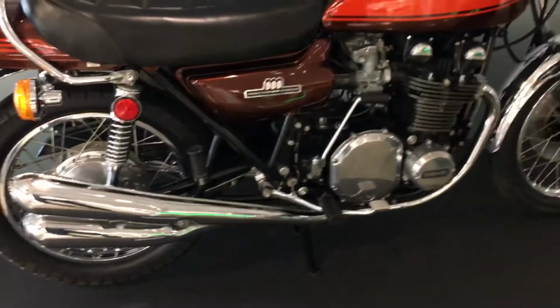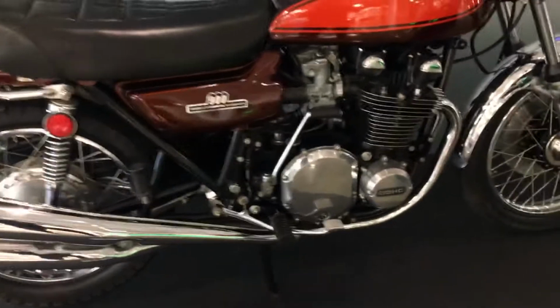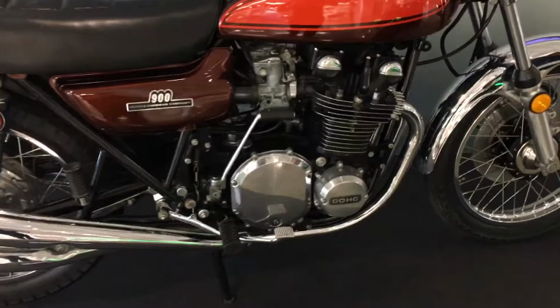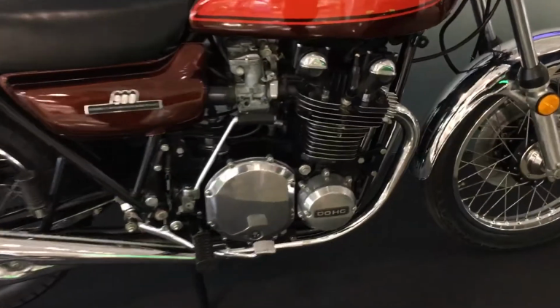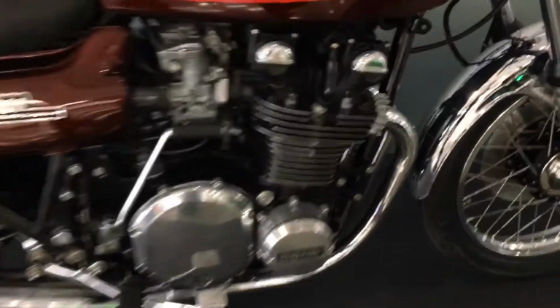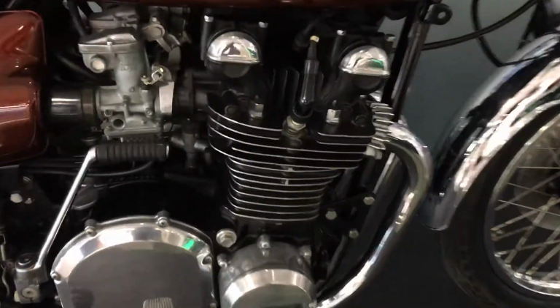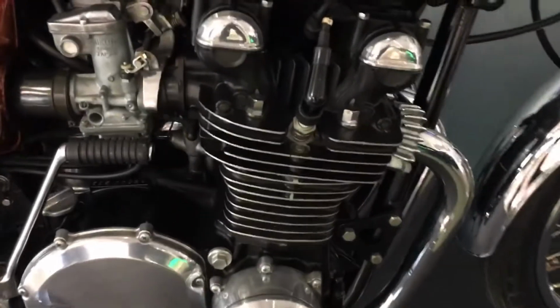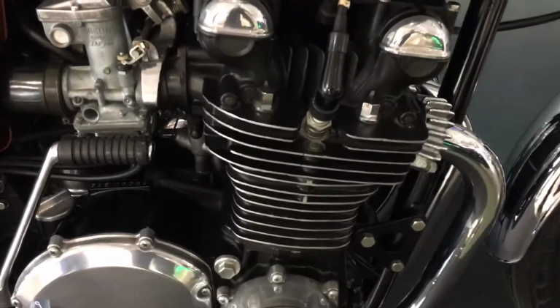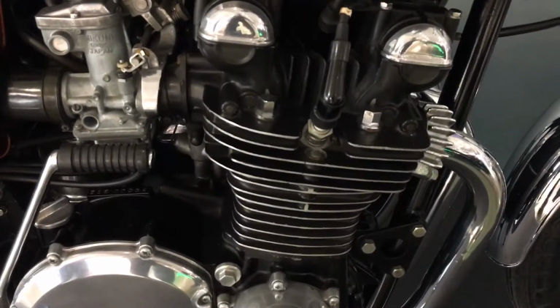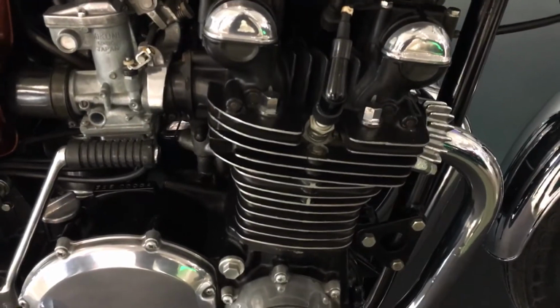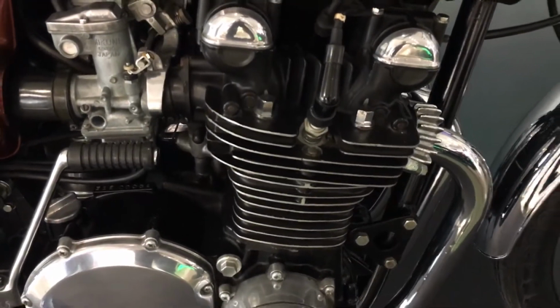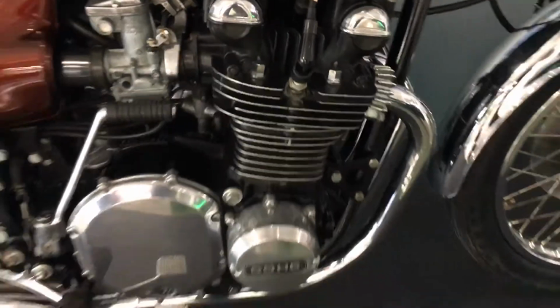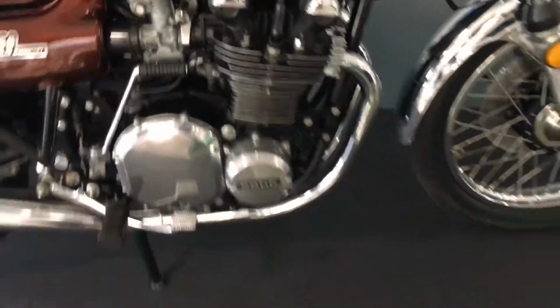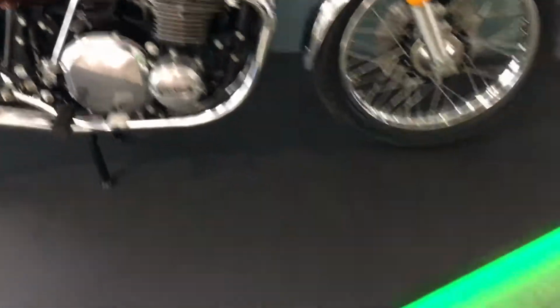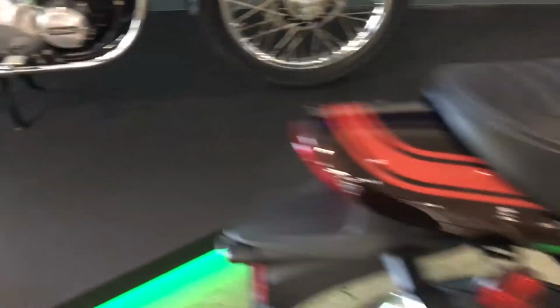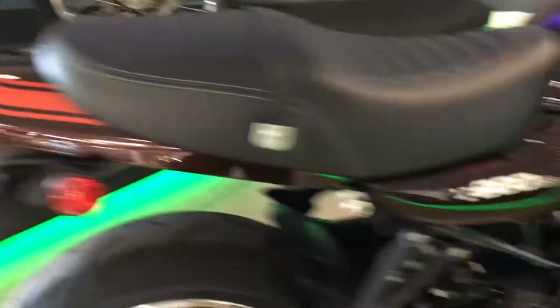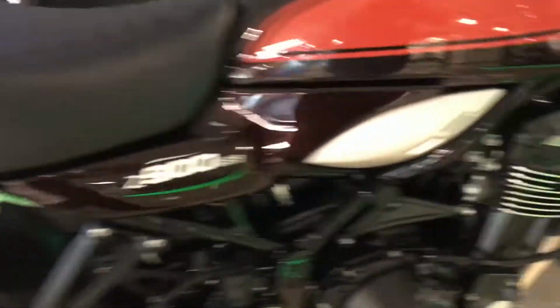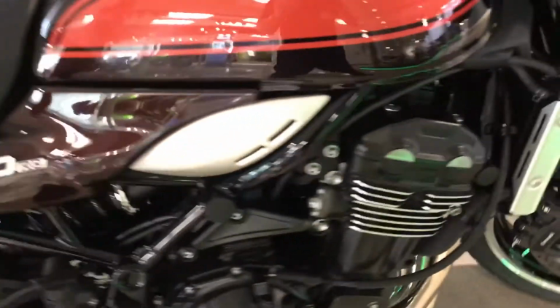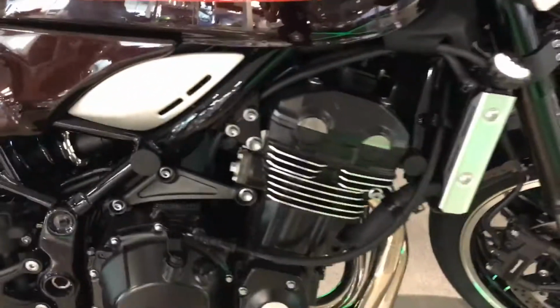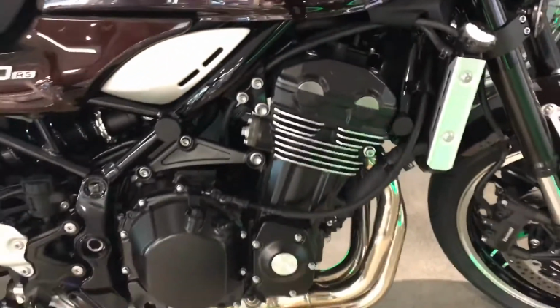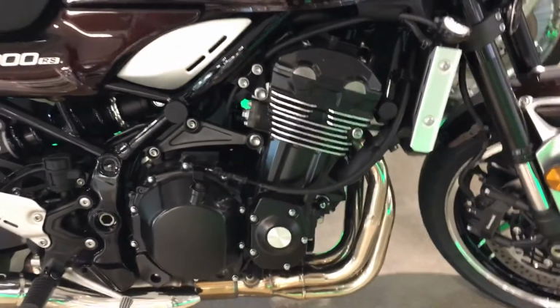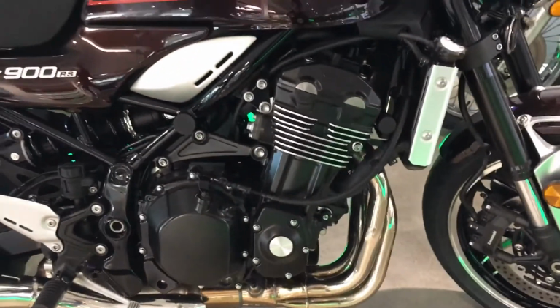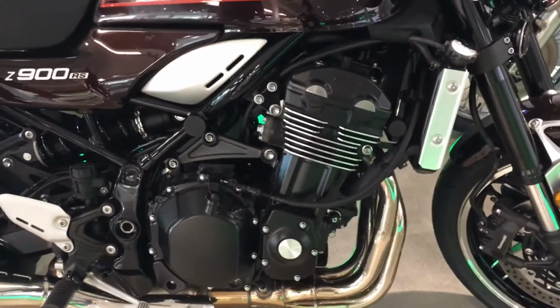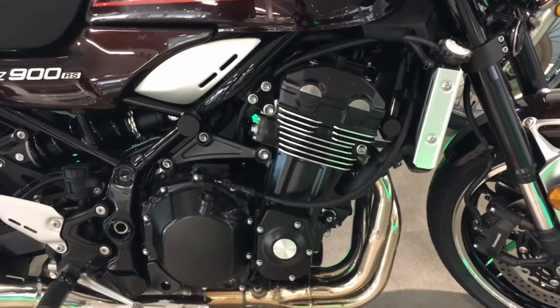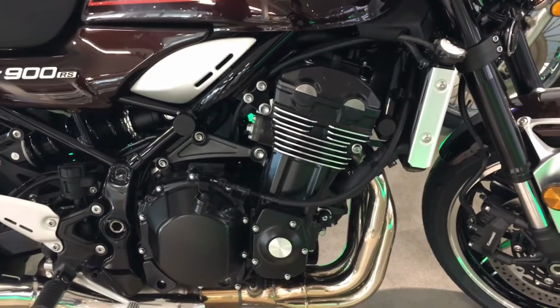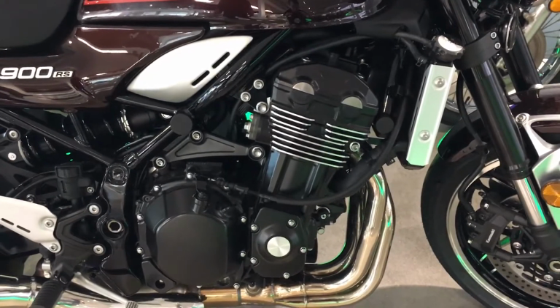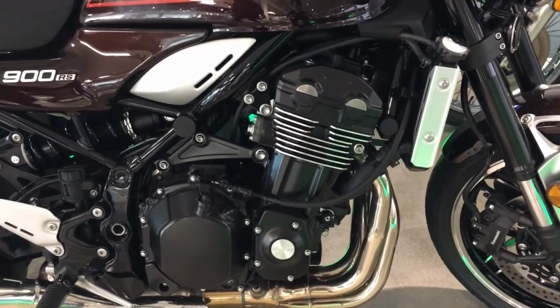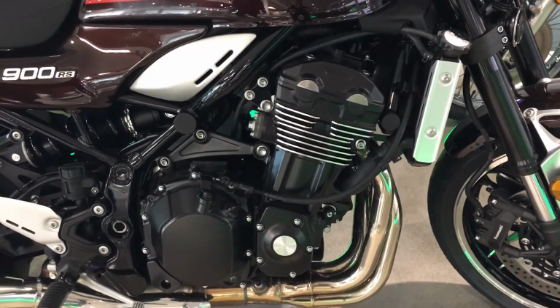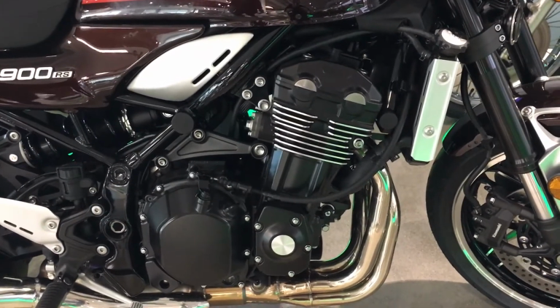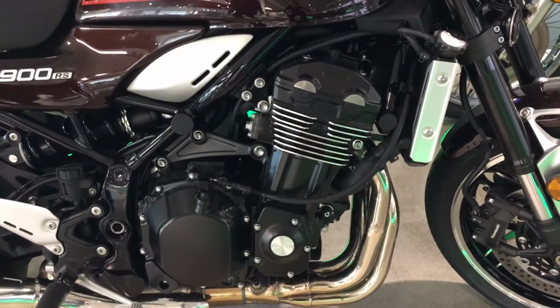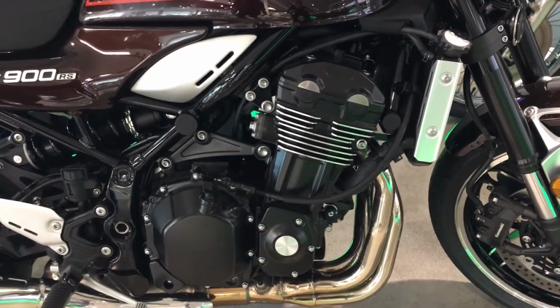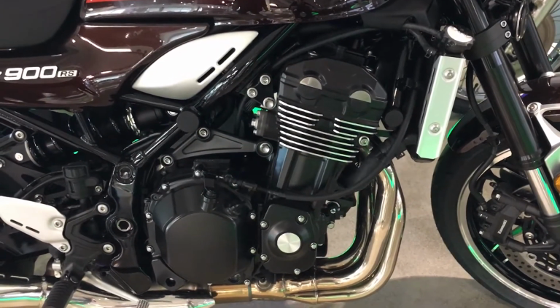A great thing to pan in here is the fins on the air-cooled motor. Obviously, the new RS is liquid-cooled, but look at some of the styling cues — very similar looking. It looks almost identical, except it's got the new technology.